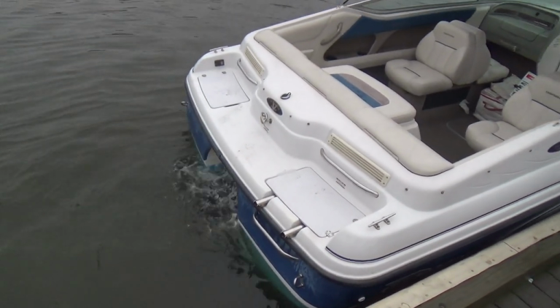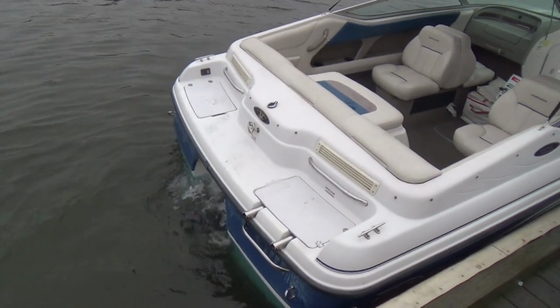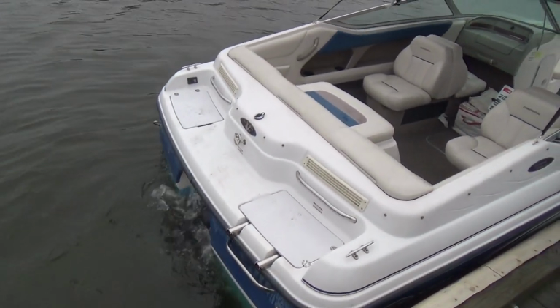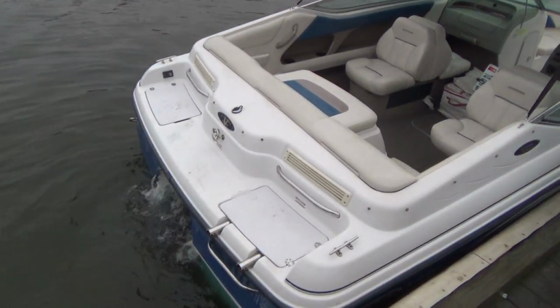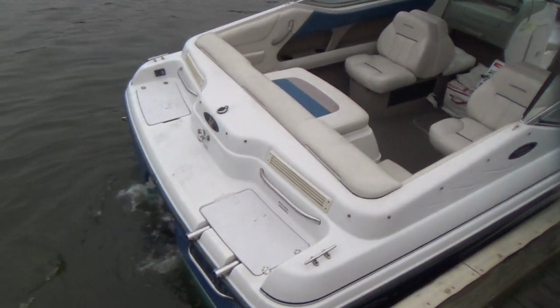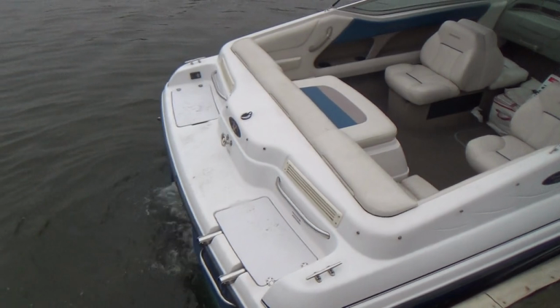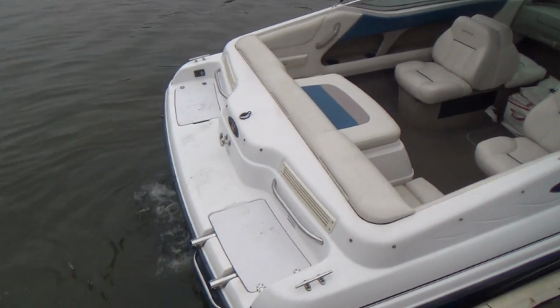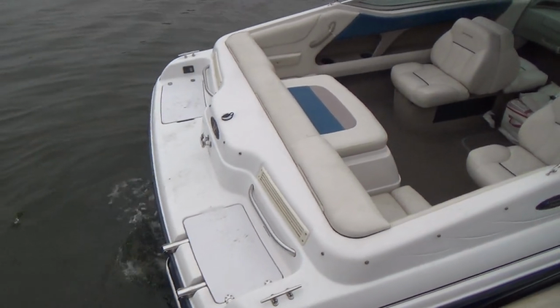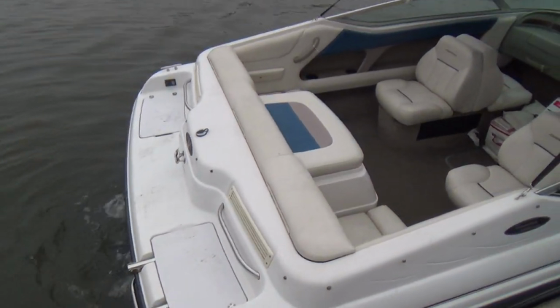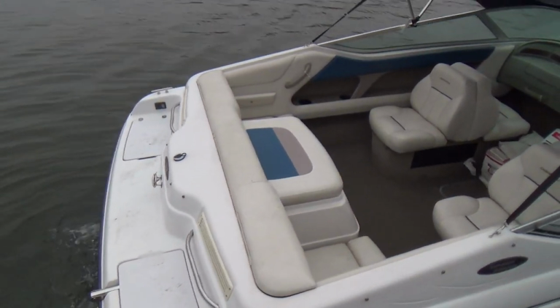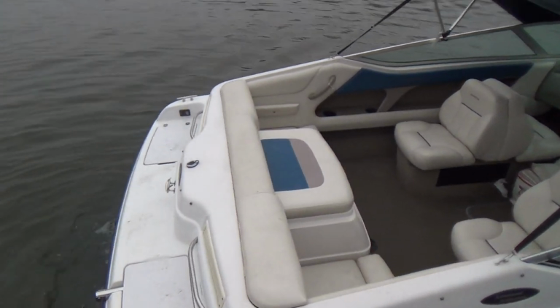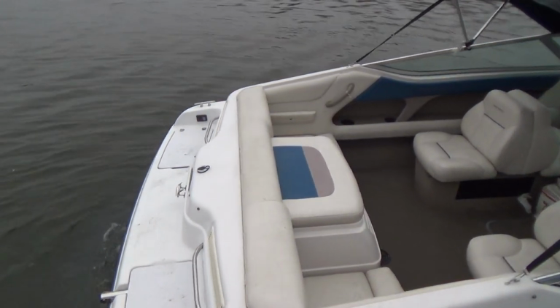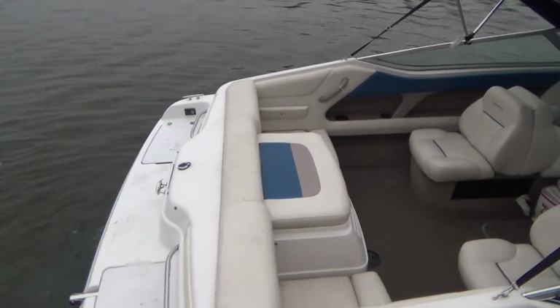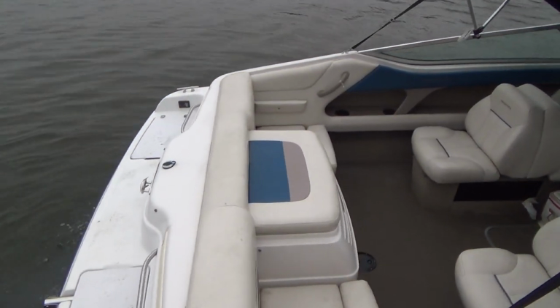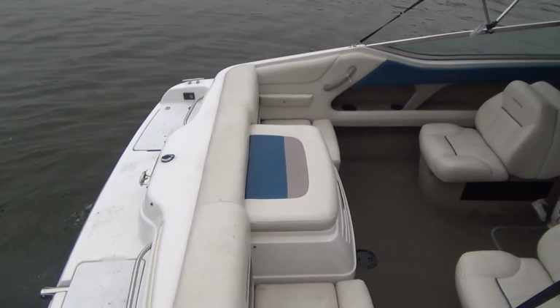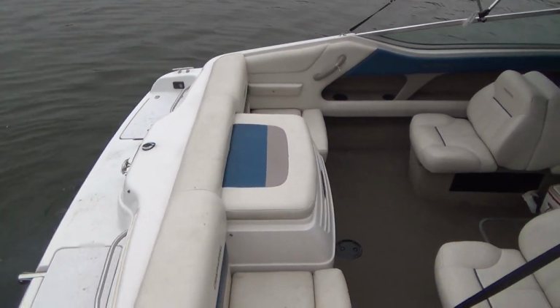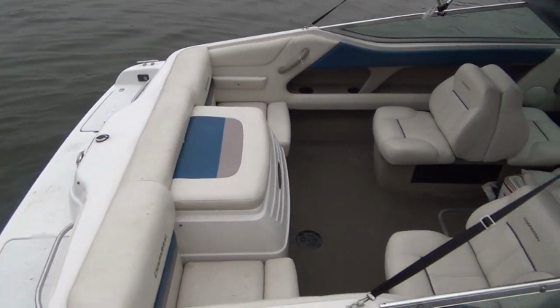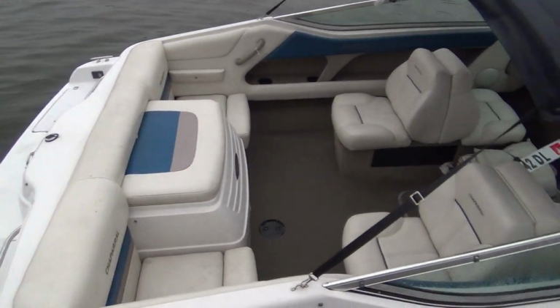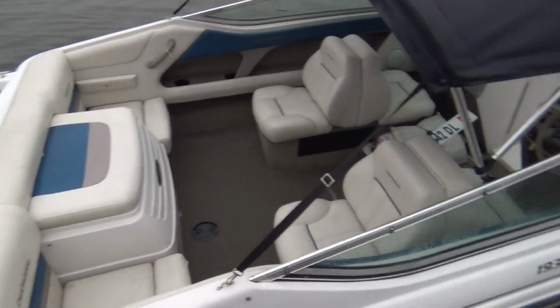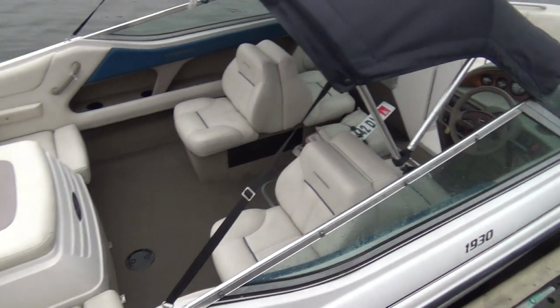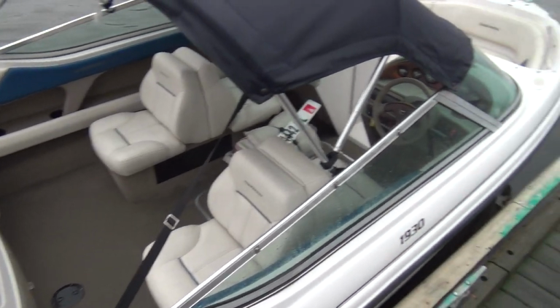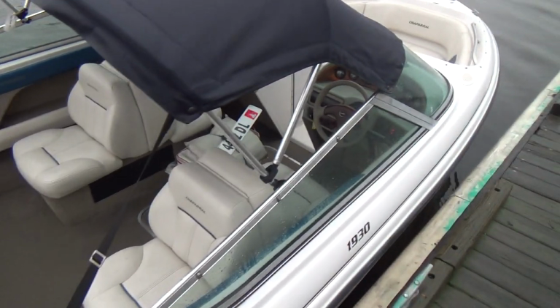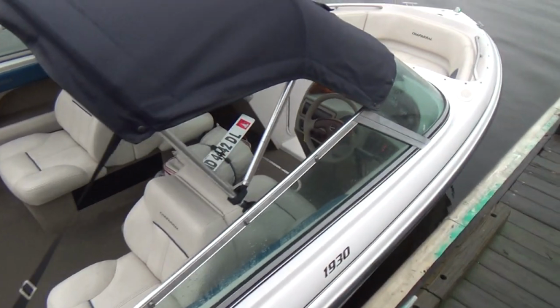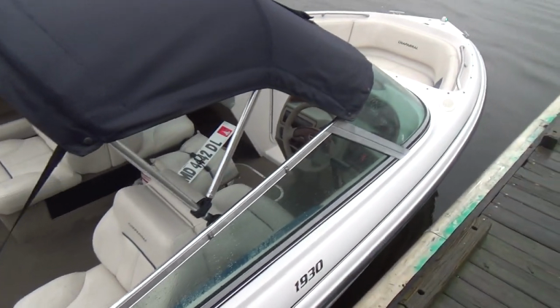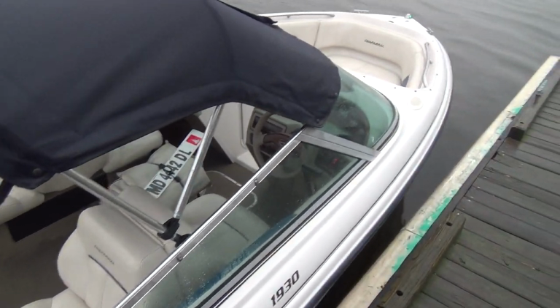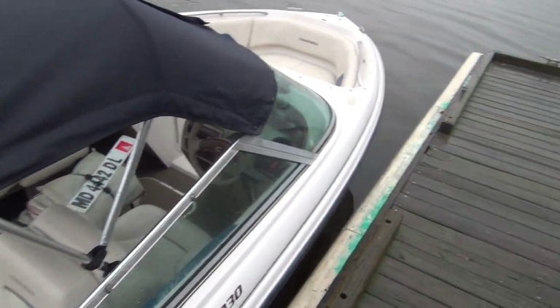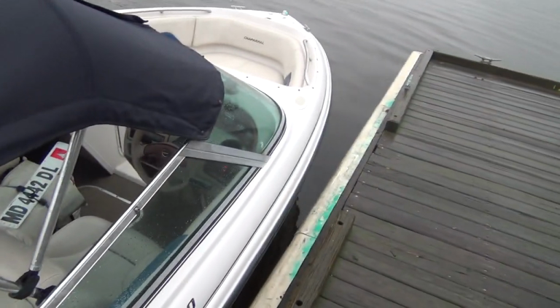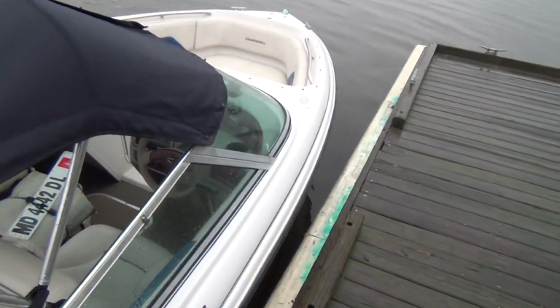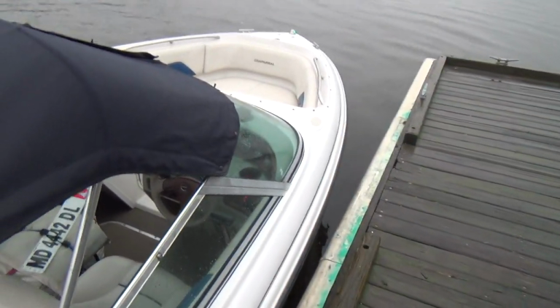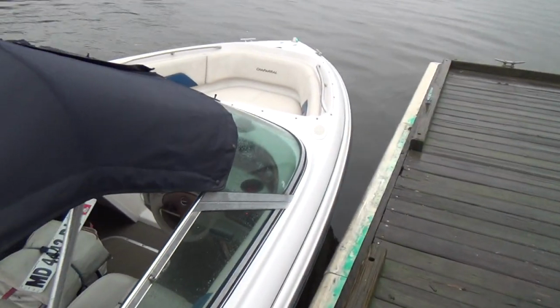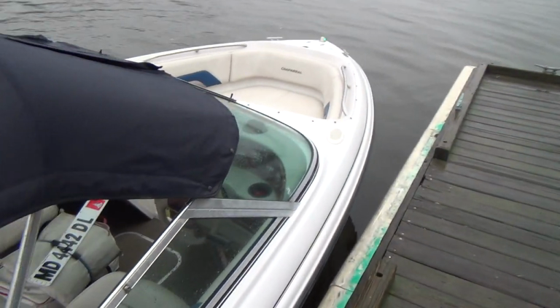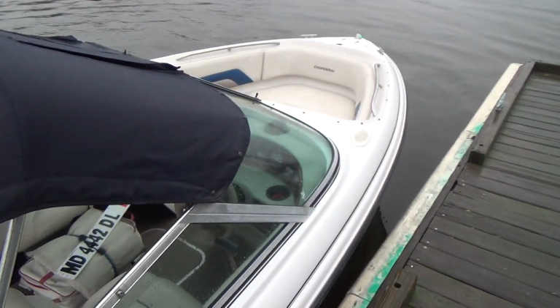The engine that's on this boat is the option from the factory. It's a 5.7 liter, 260 horsepower, so this is going to be a very quick boat.